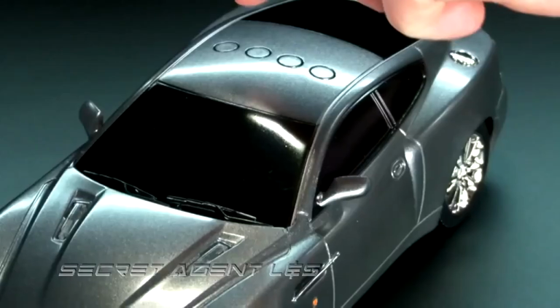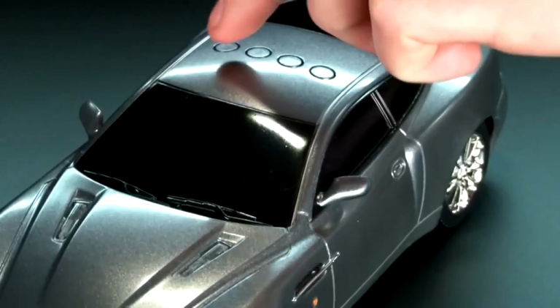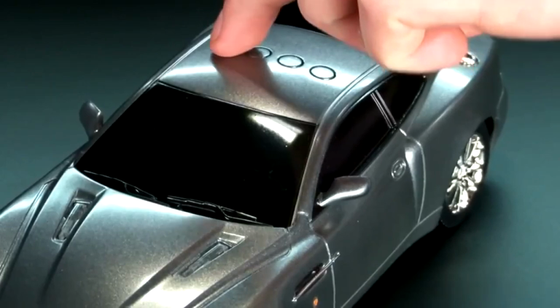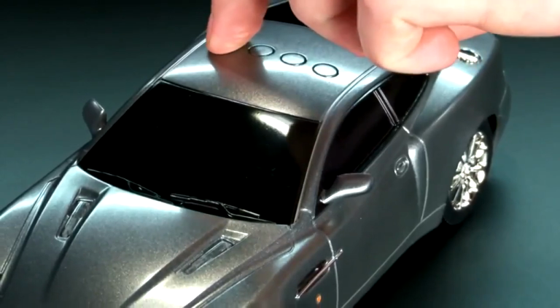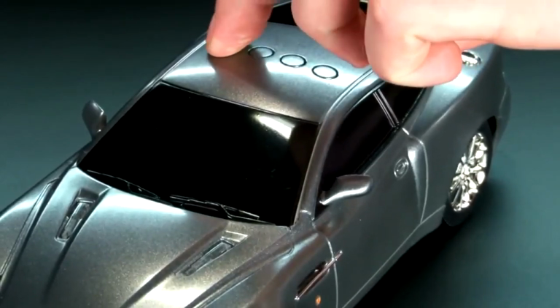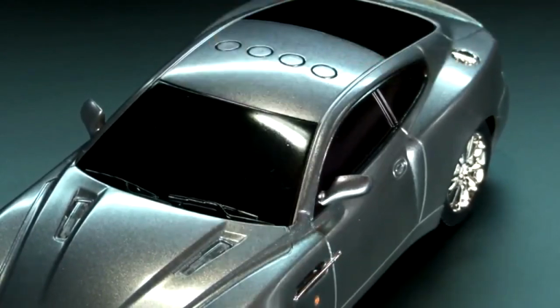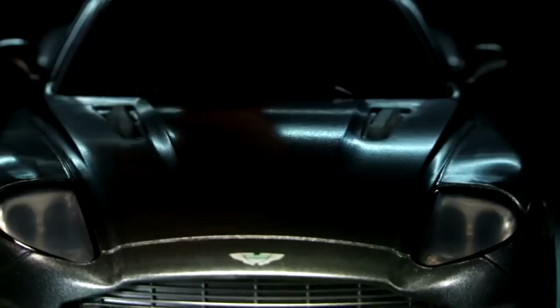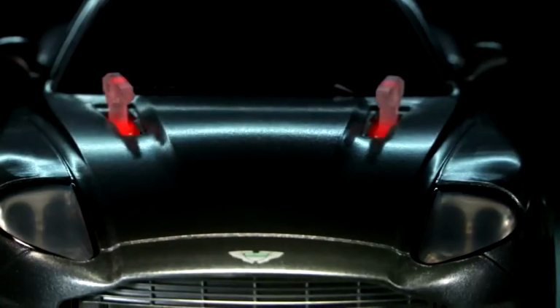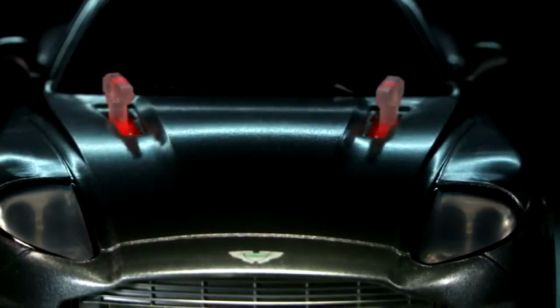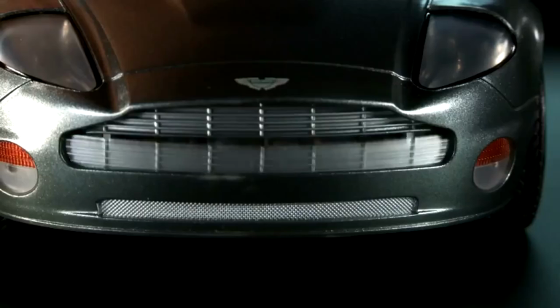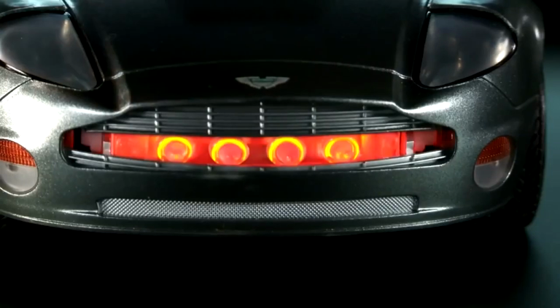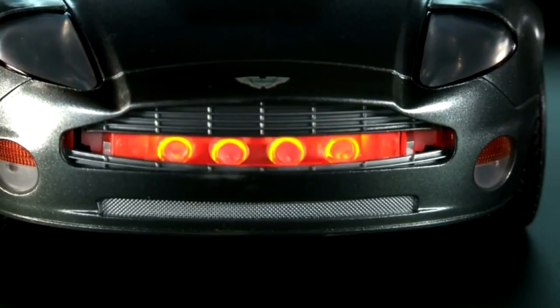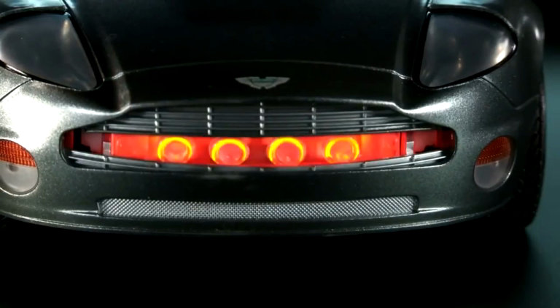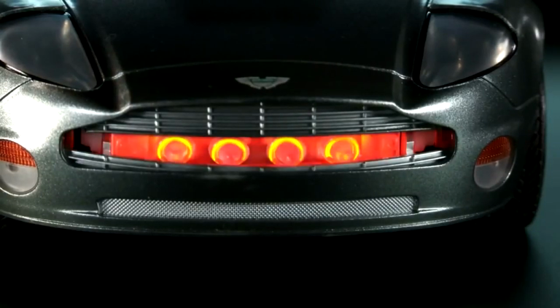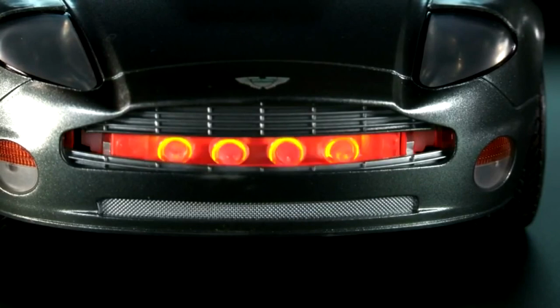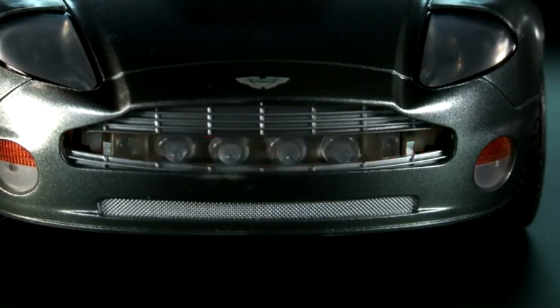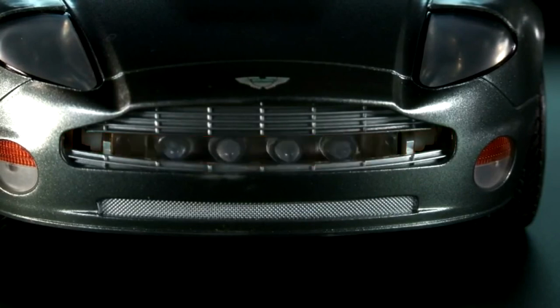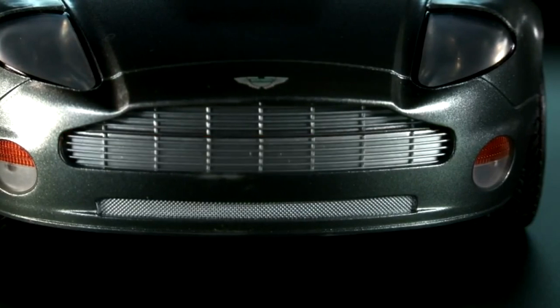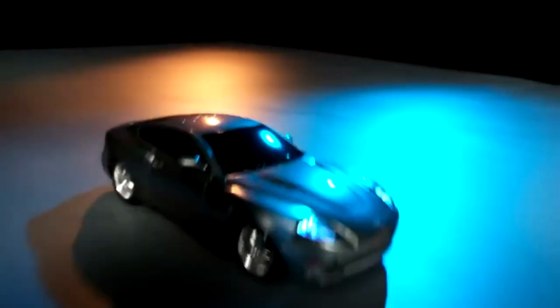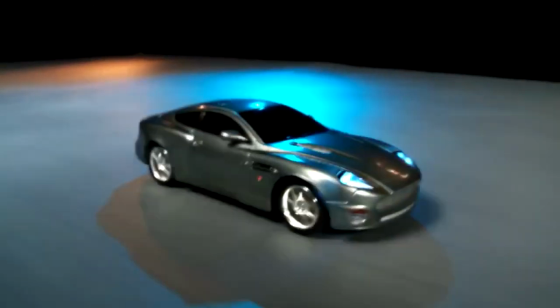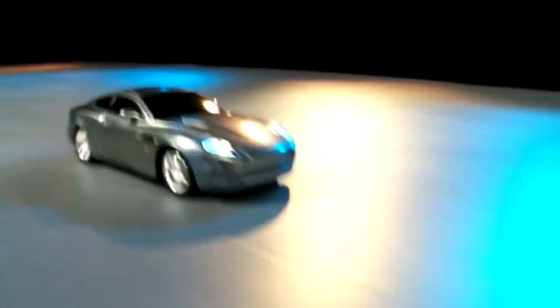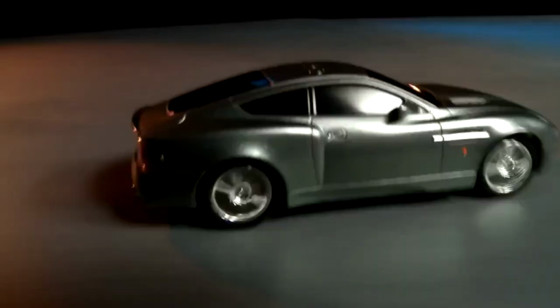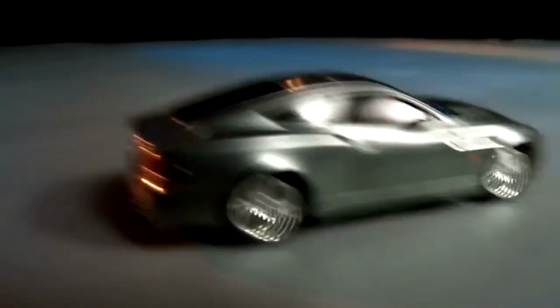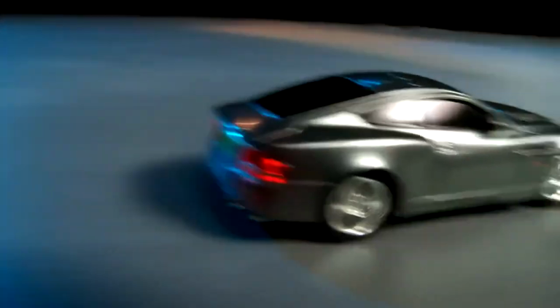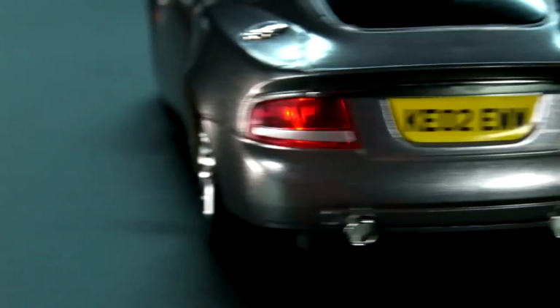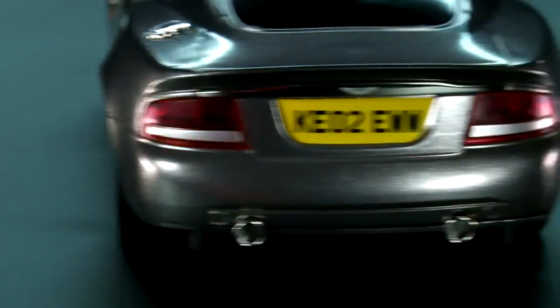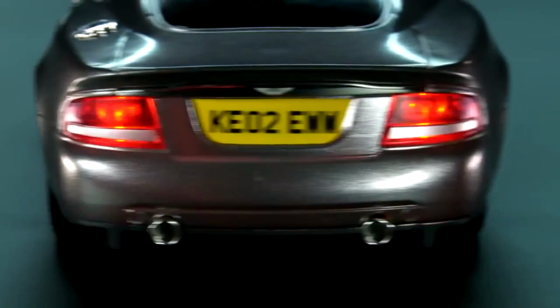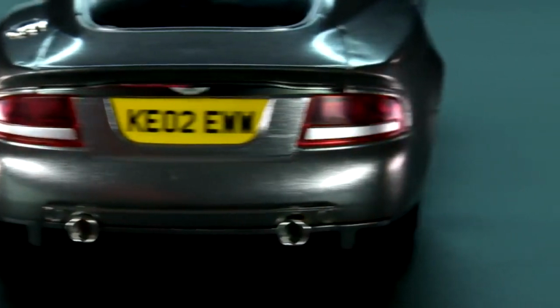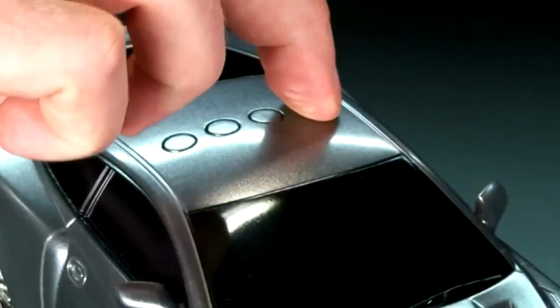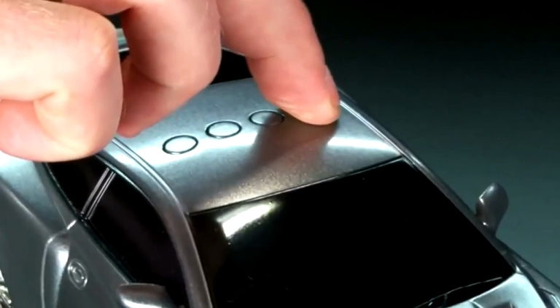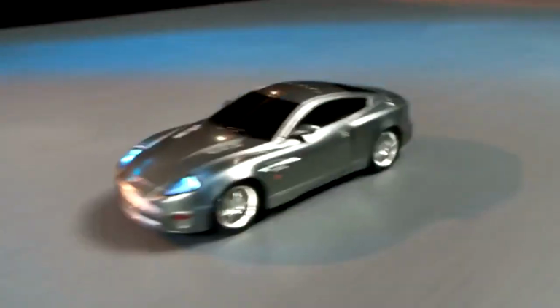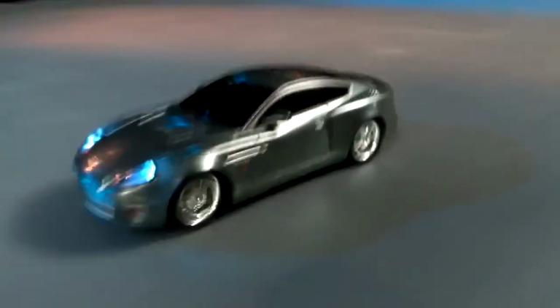A simple button press activates hidden weapons that give secret agent cars the edge at any high-speed tricks. These iconic James Bond models come equipped with motorized drive, realistic sounds, lights, and, of course, that classic James Bond theme music.